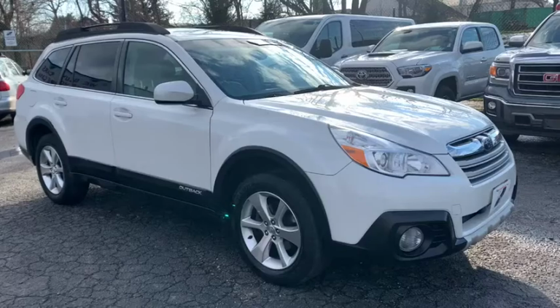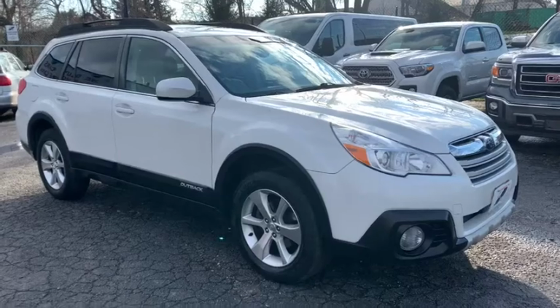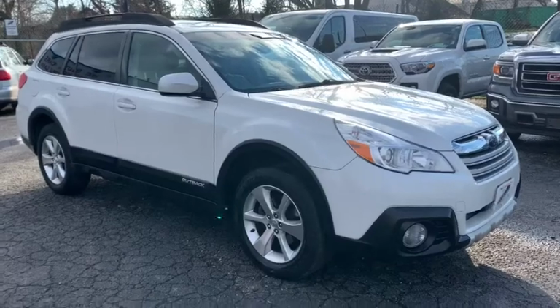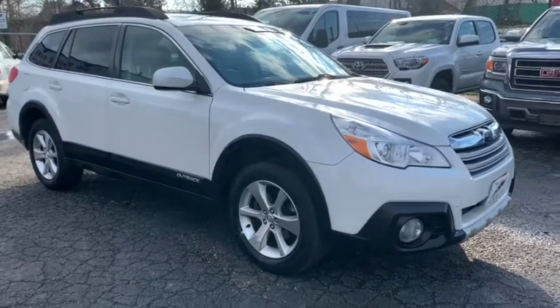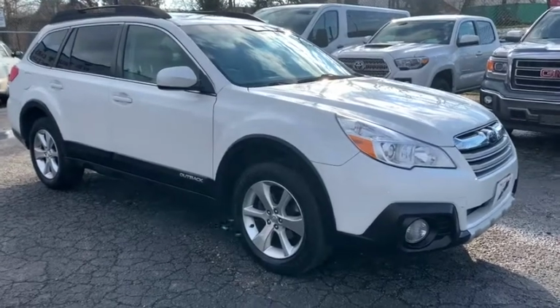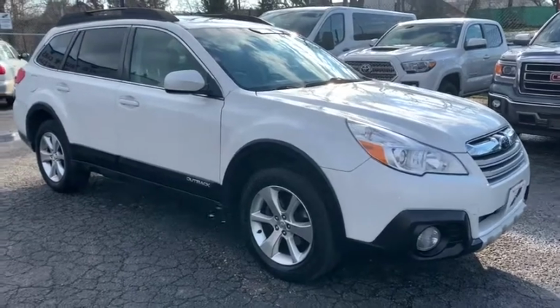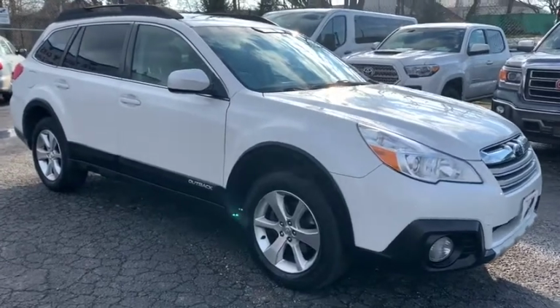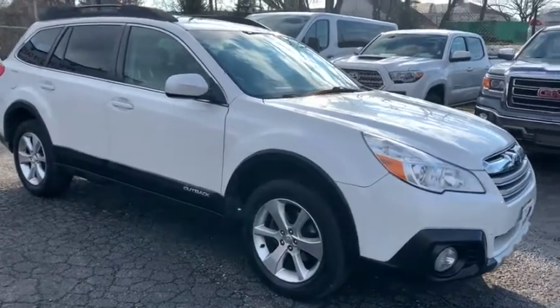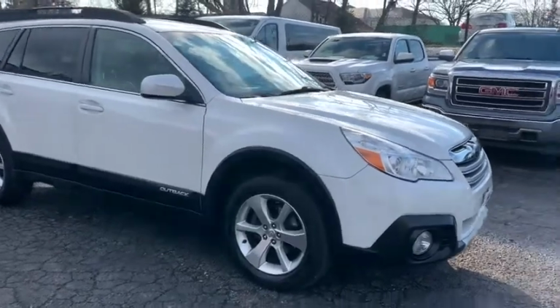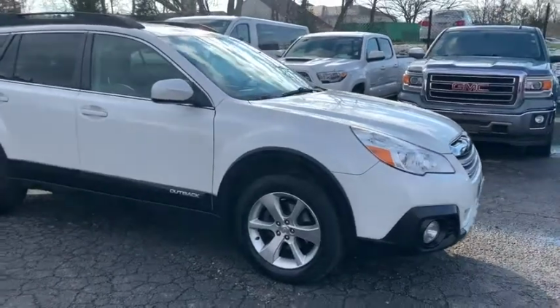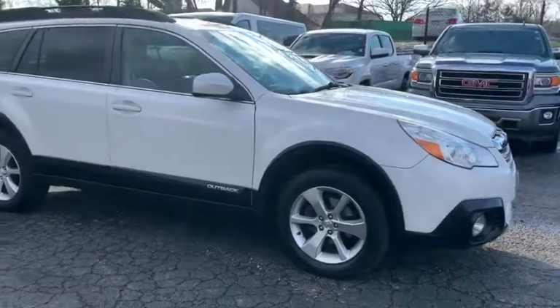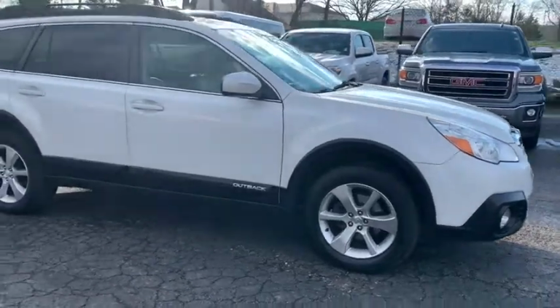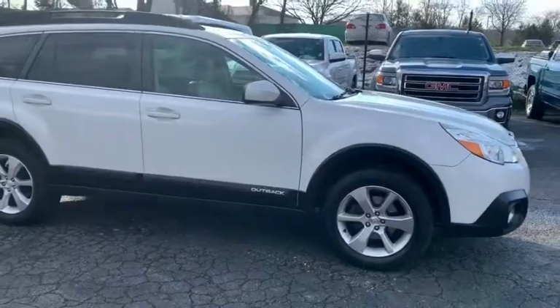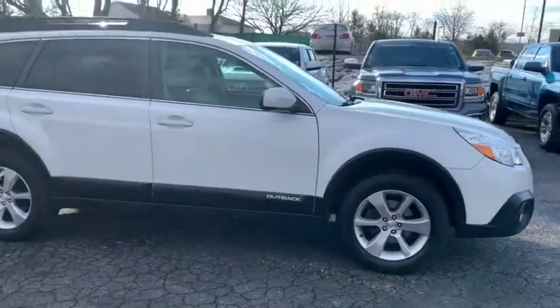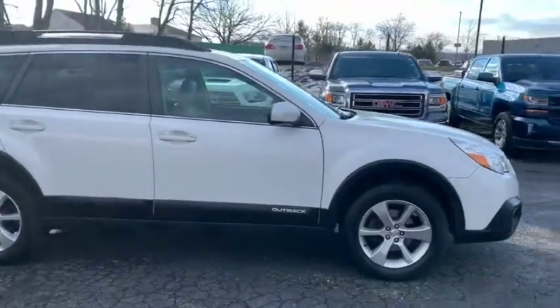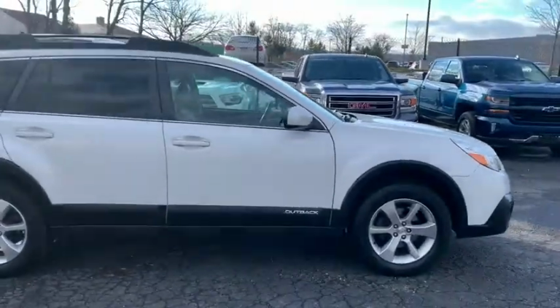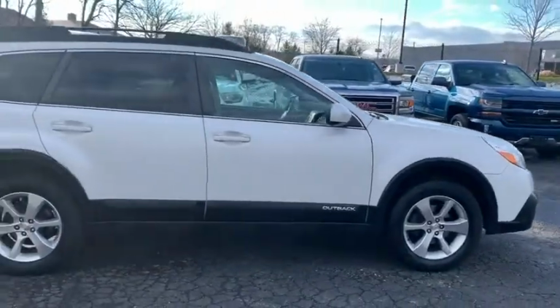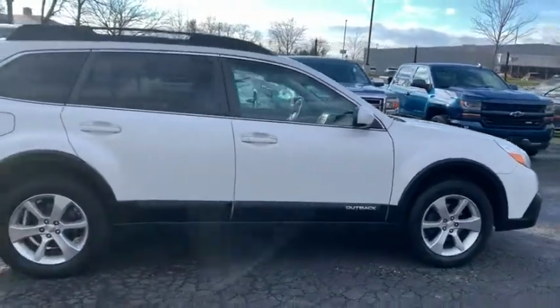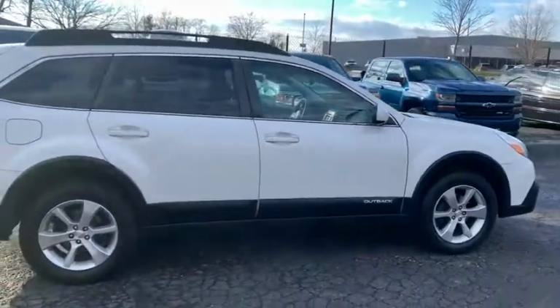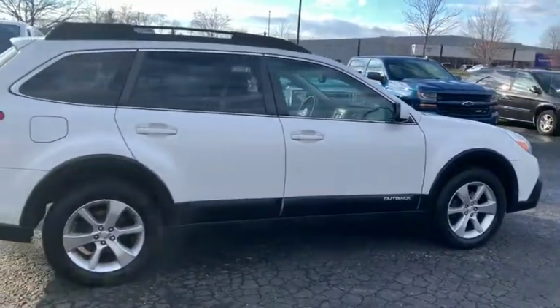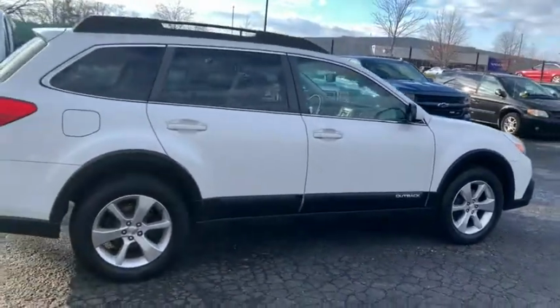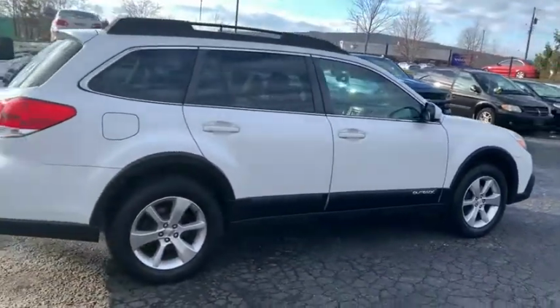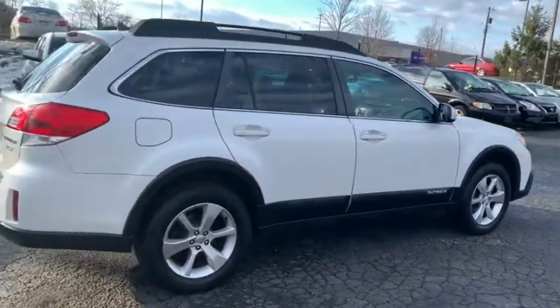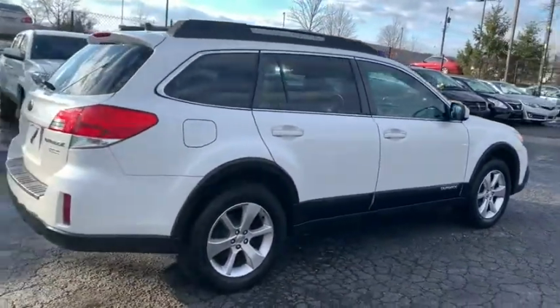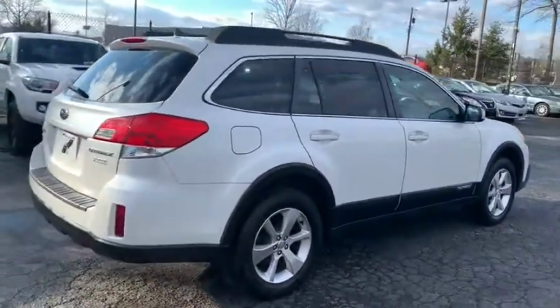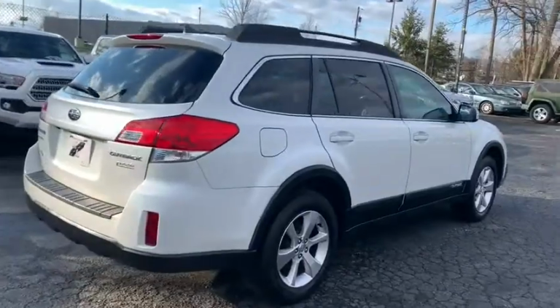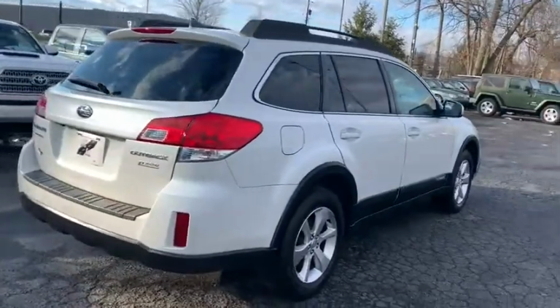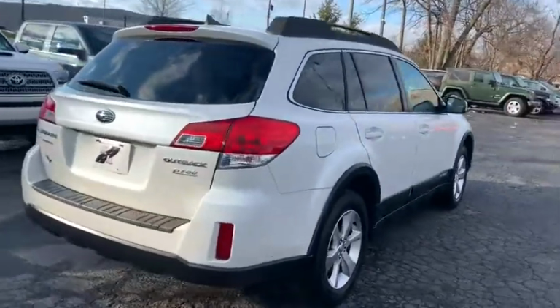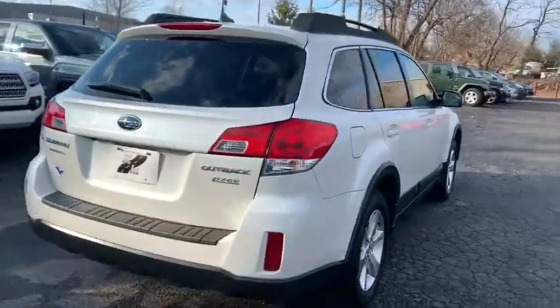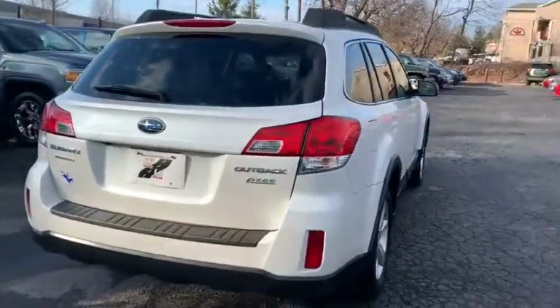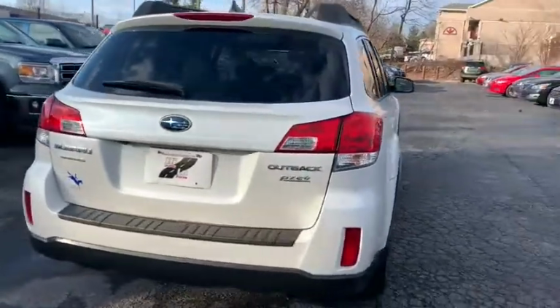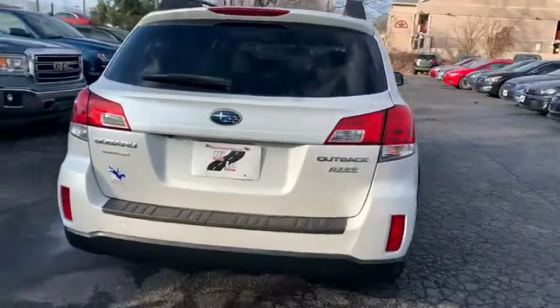Stop by and take a look at the 2014 Subaru Outback. Take the go-anywhere capability of all-wheel drive and plenty of room for cargo and companions, and you've got the Subaru Outback. Let the adventure begin.